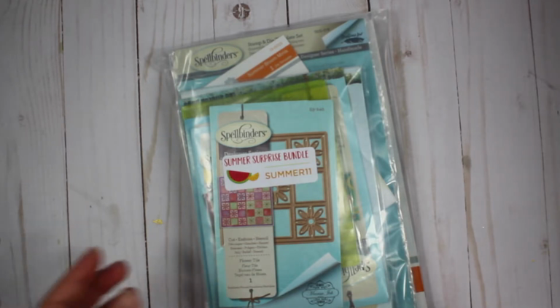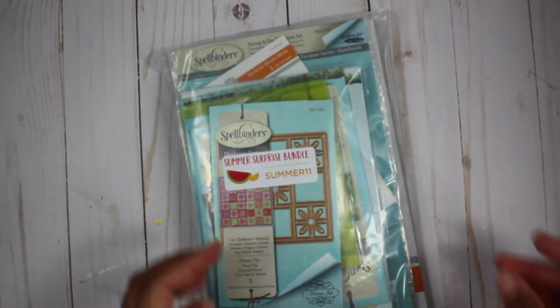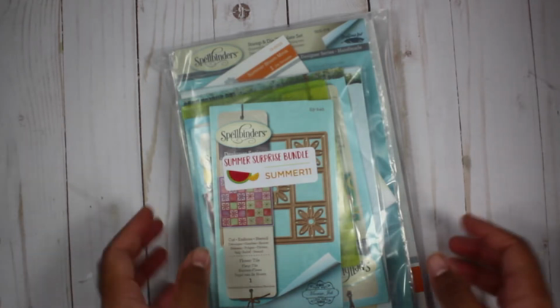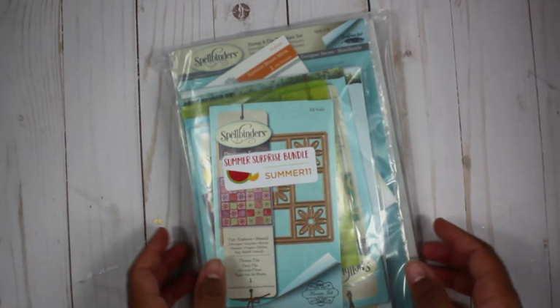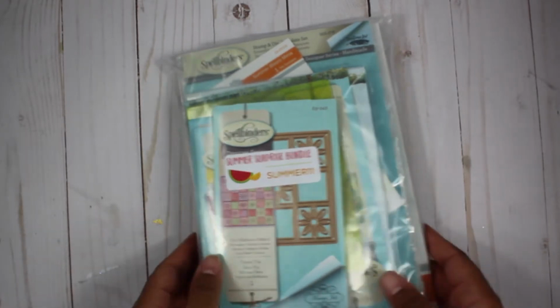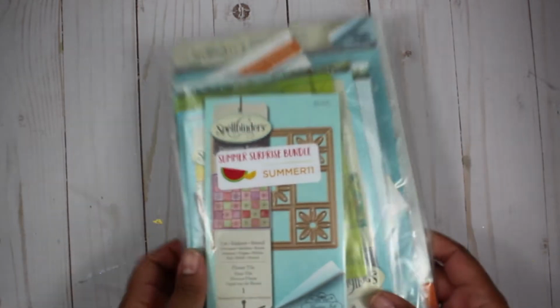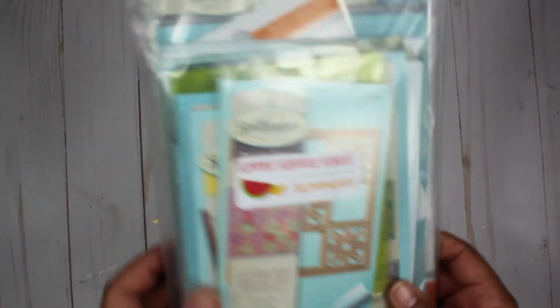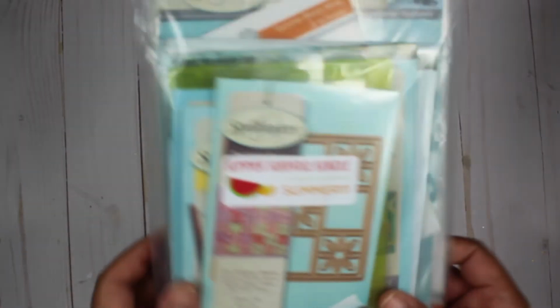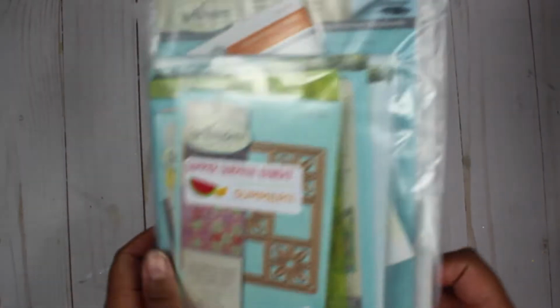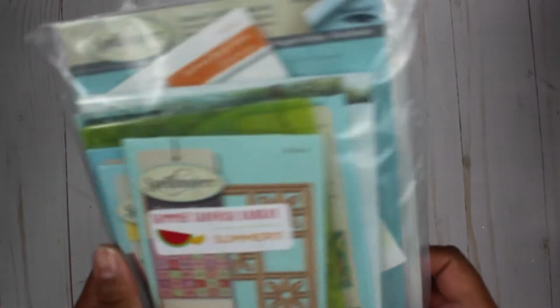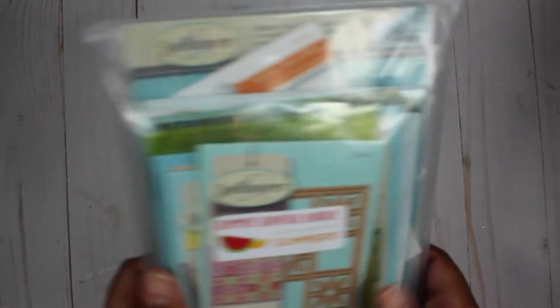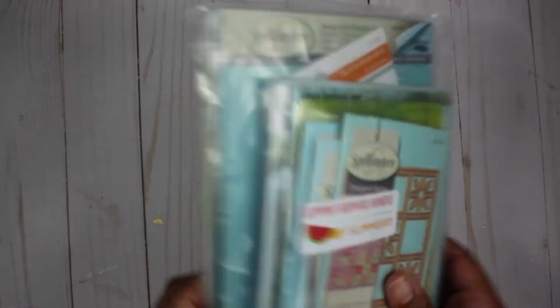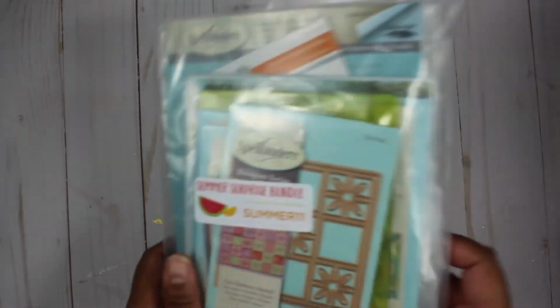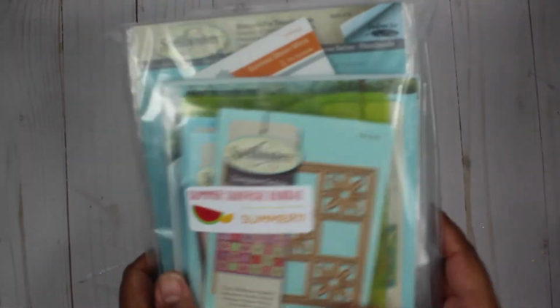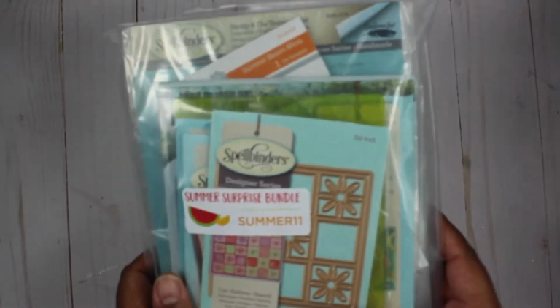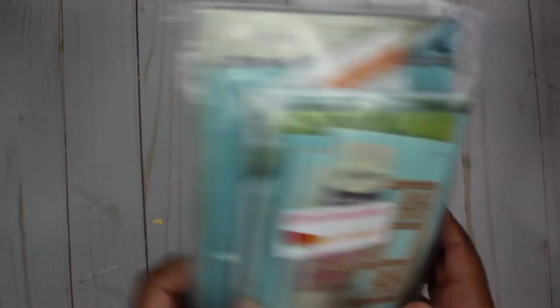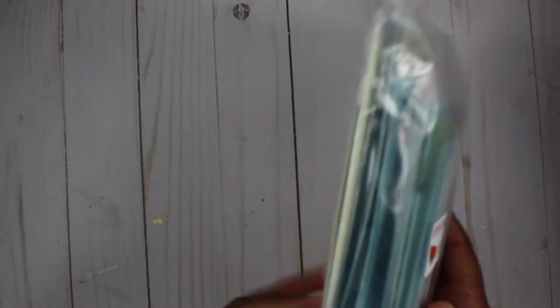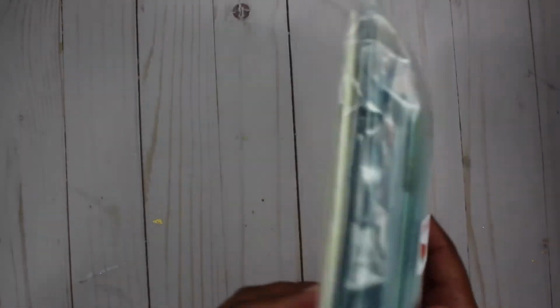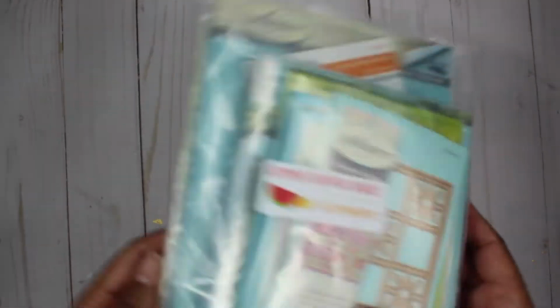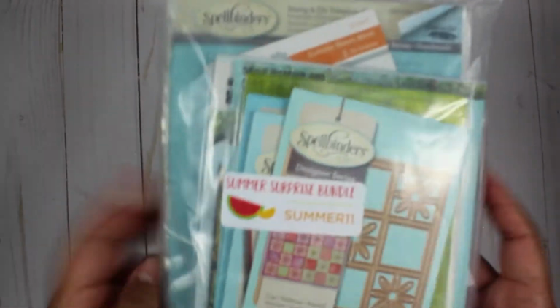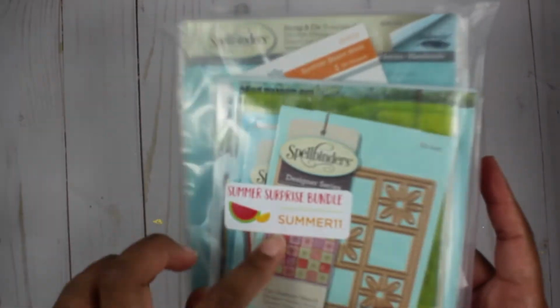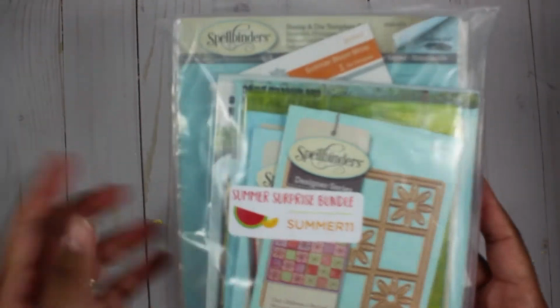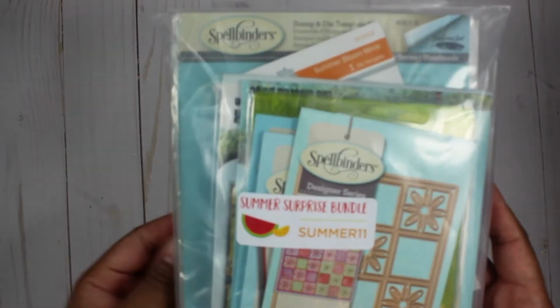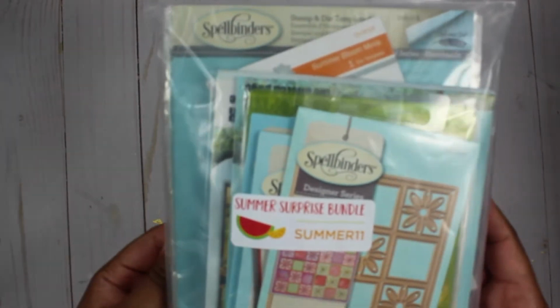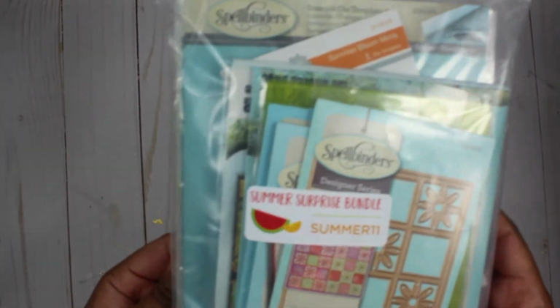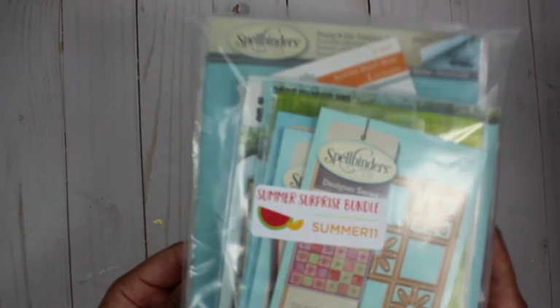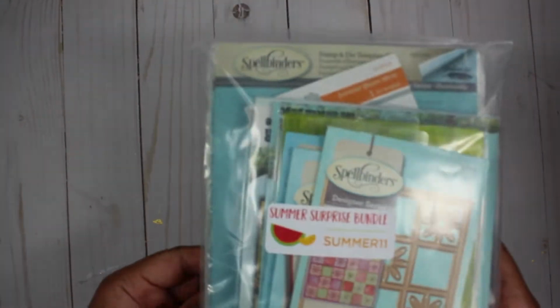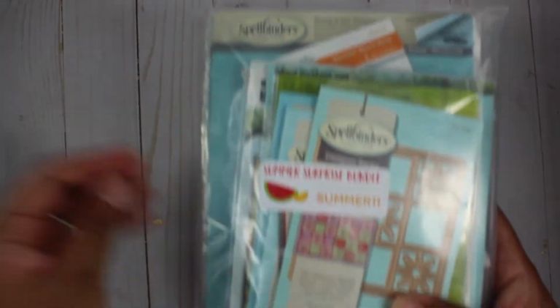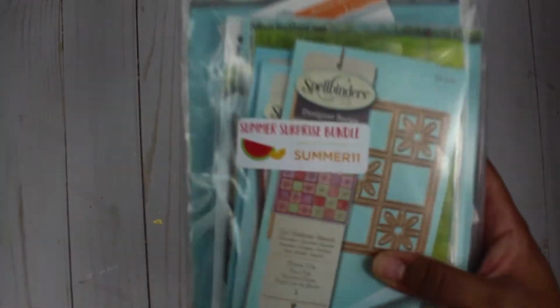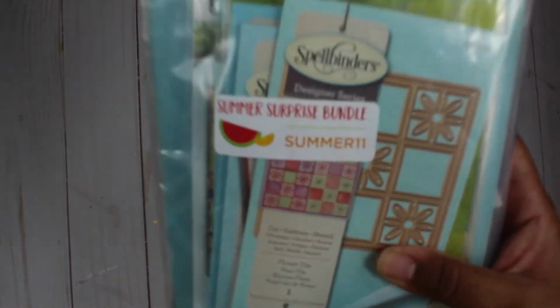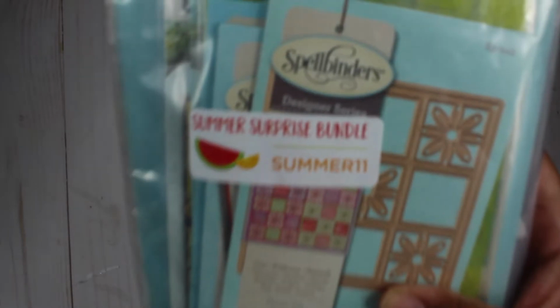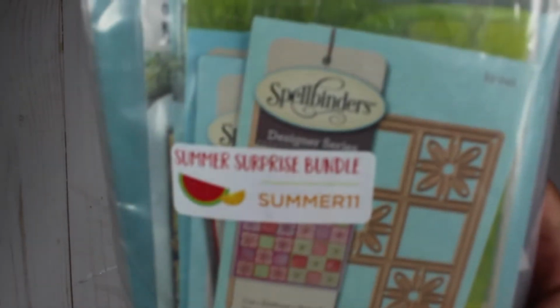So here is how it comes. It comes in a box and then this is inside the box — everything is all wrapped up with the surprise bundle sticker.